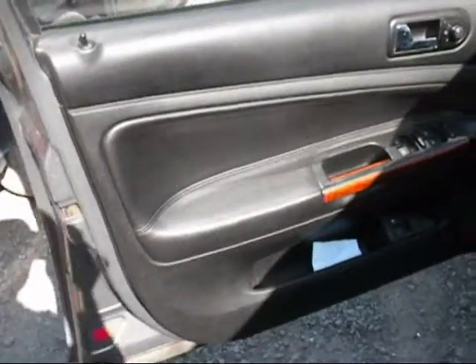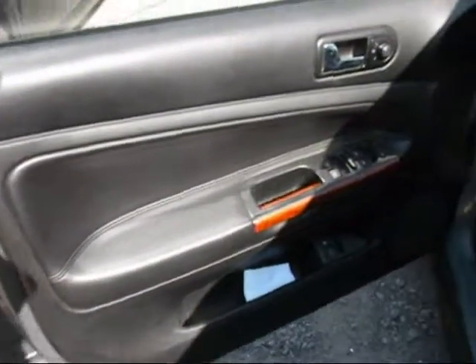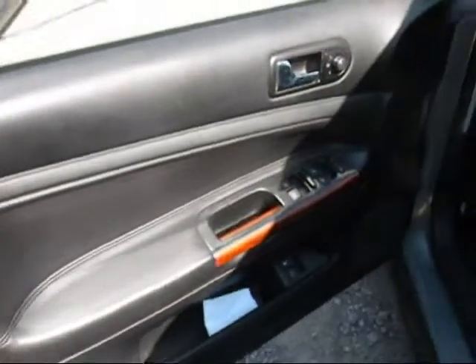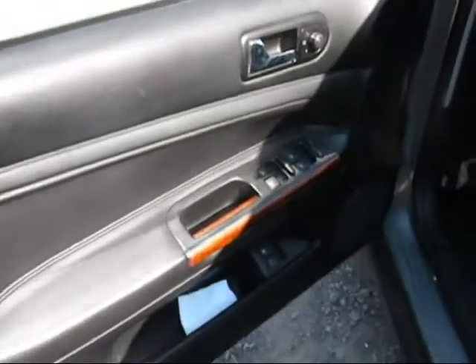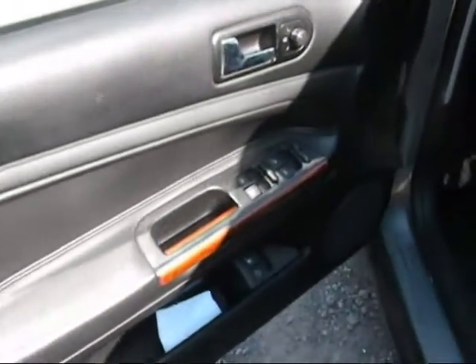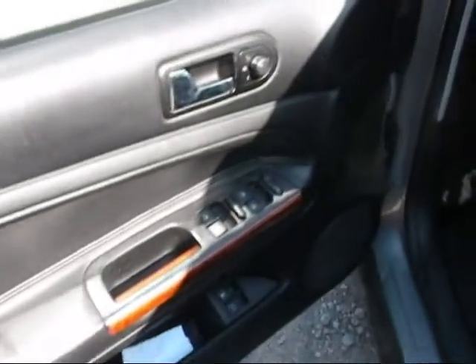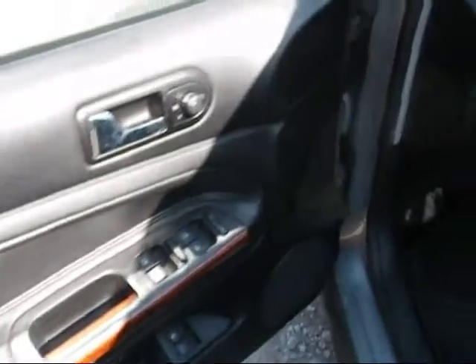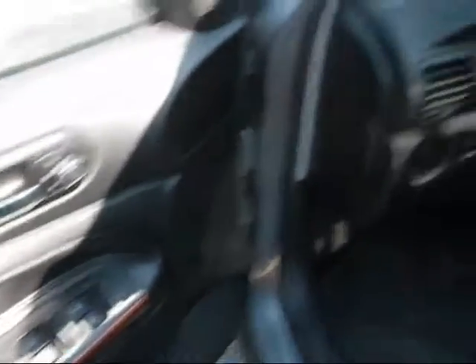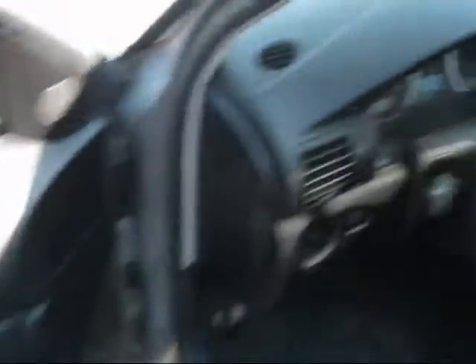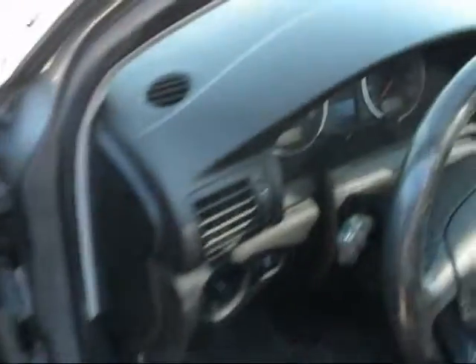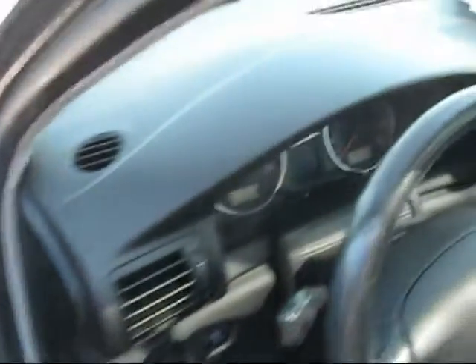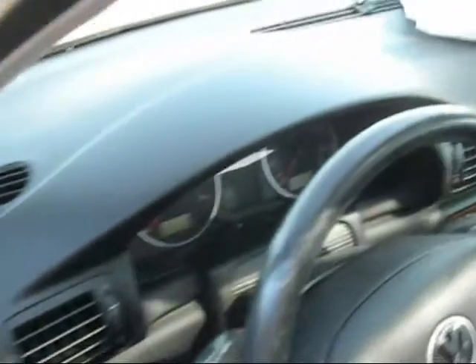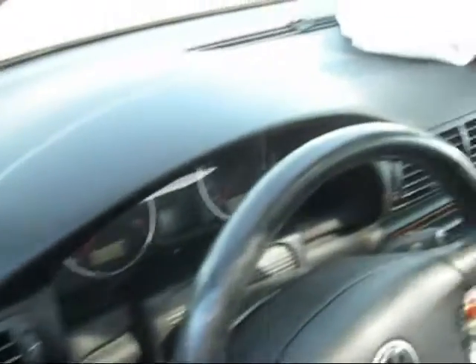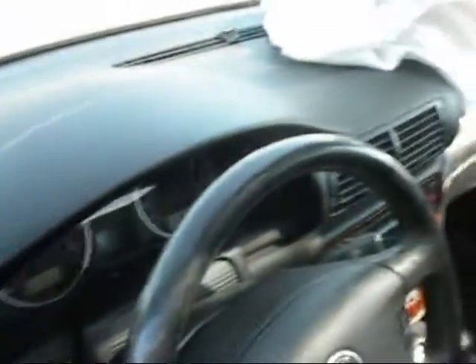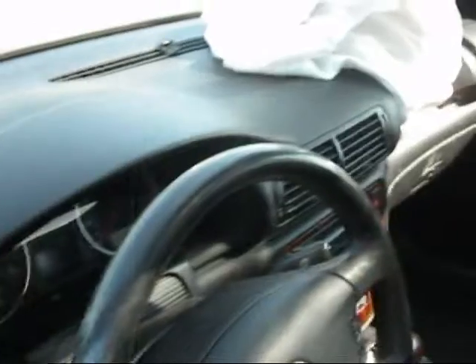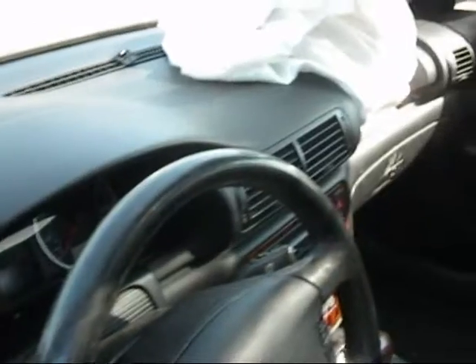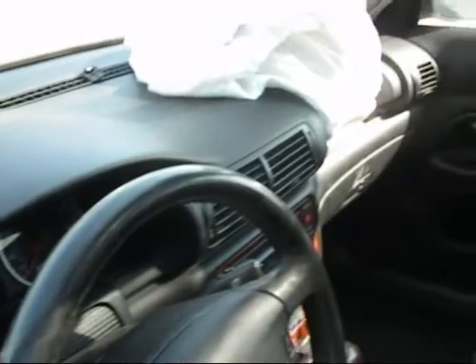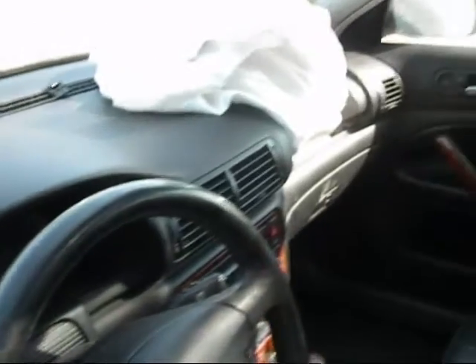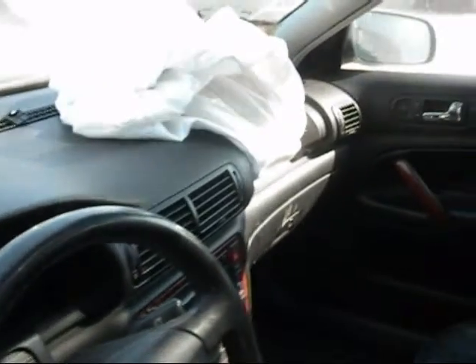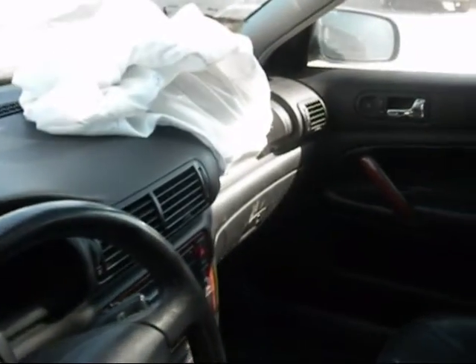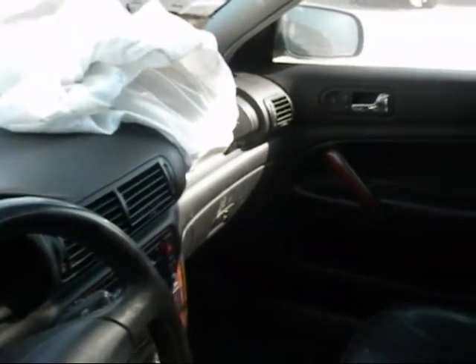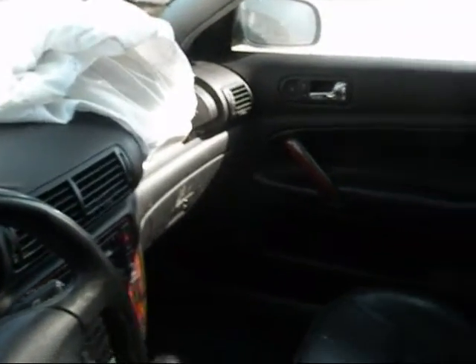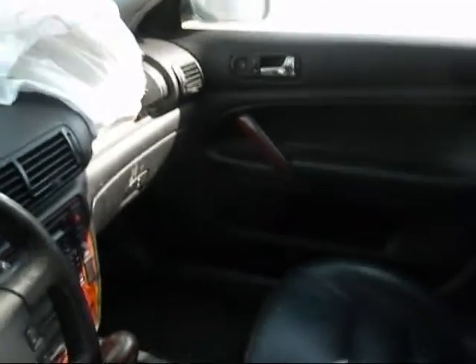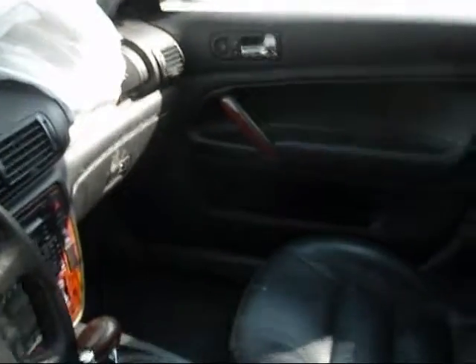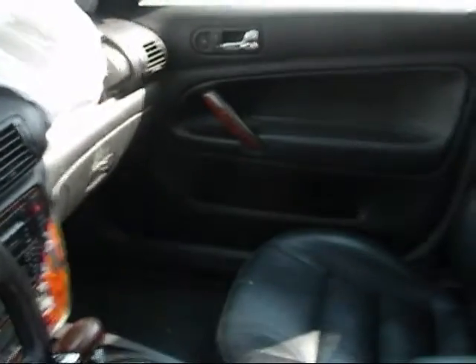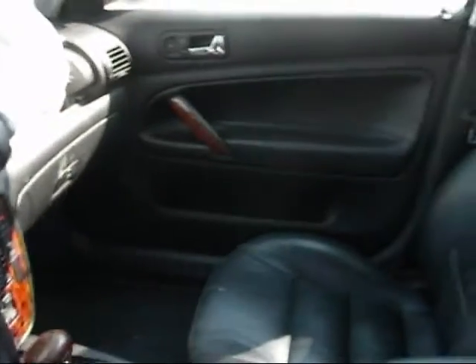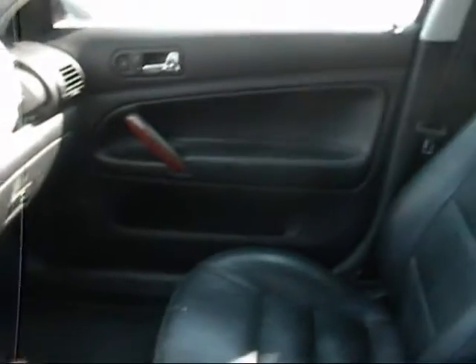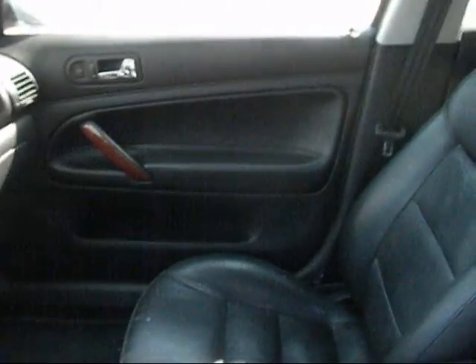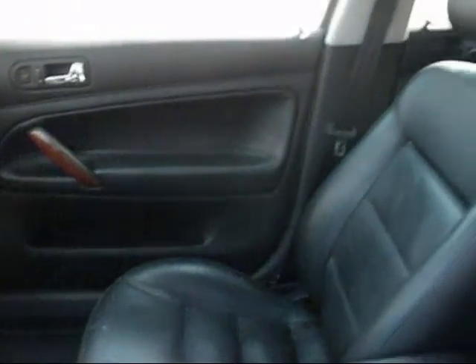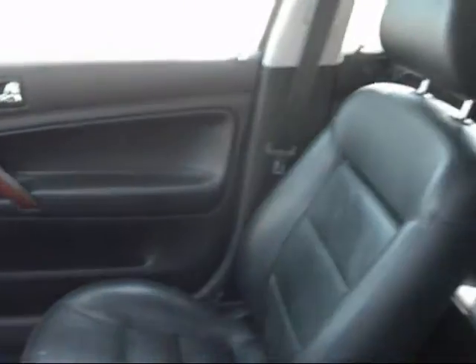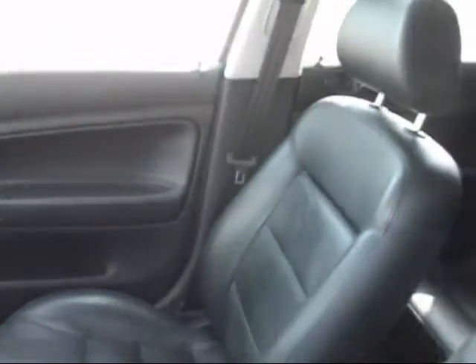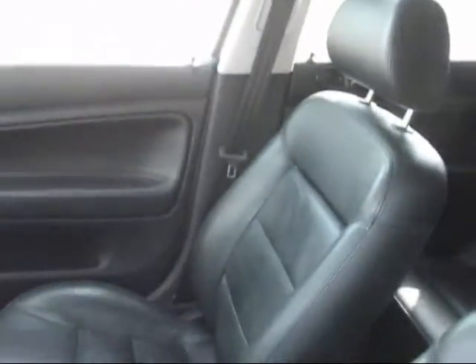The driver side door panel is in good condition. The dashboard has the airbag deployed on that side. The other door panel is also in good condition.